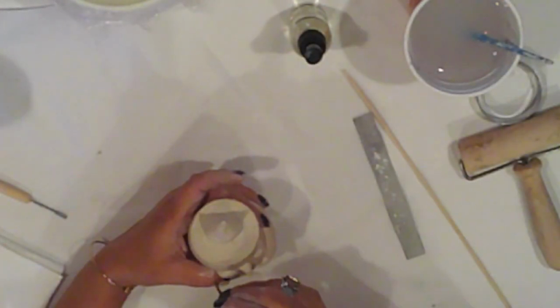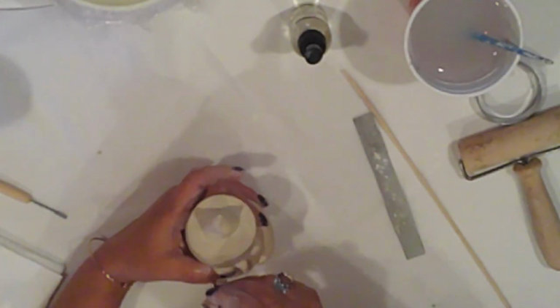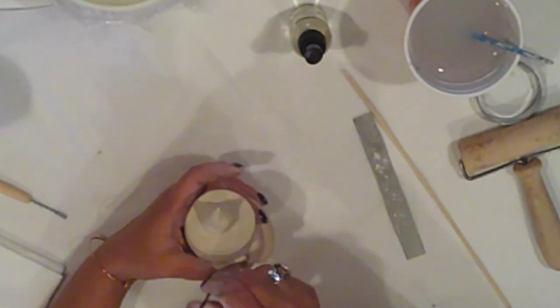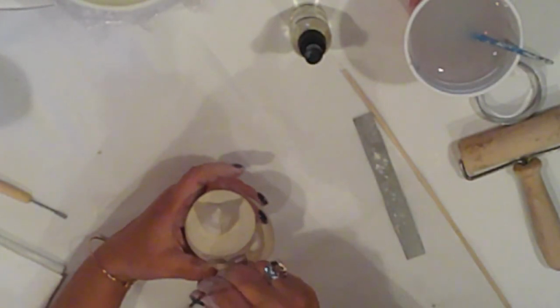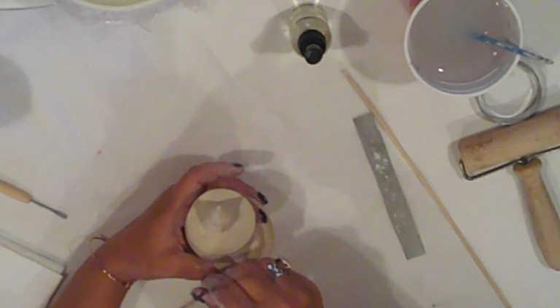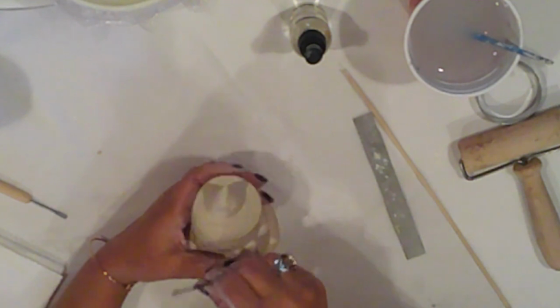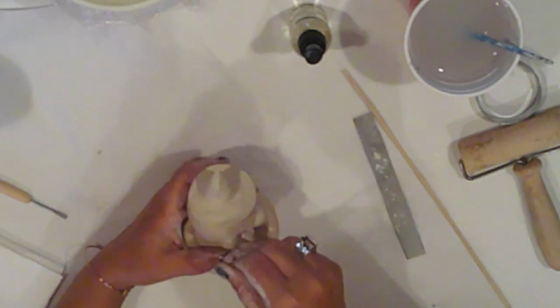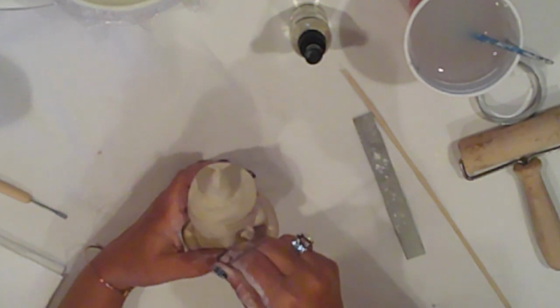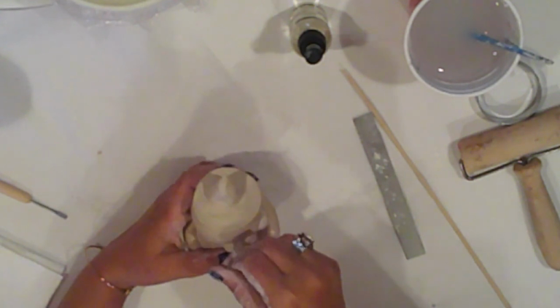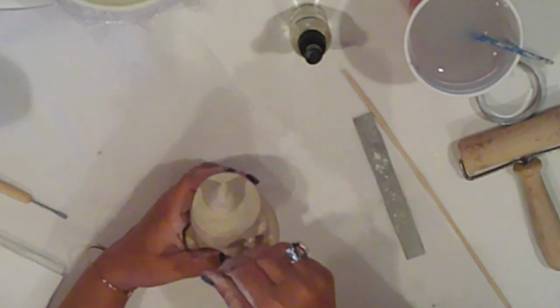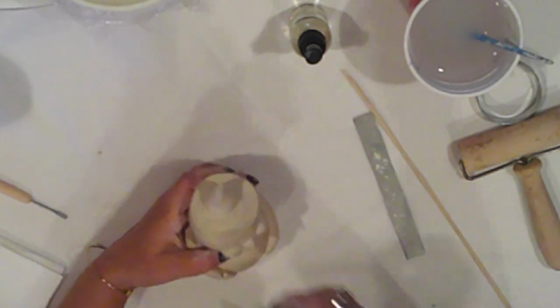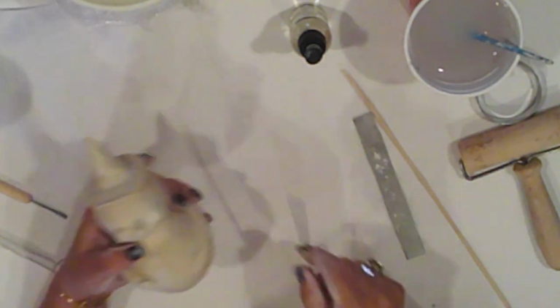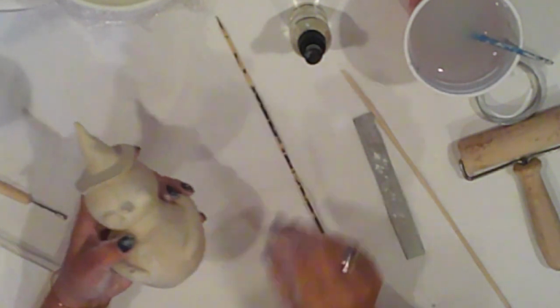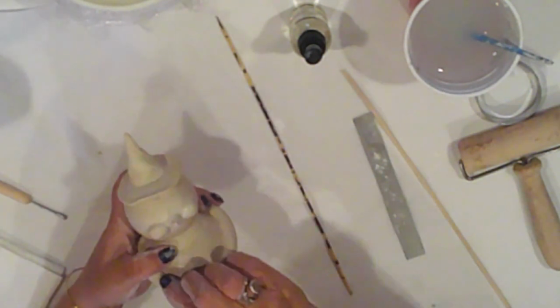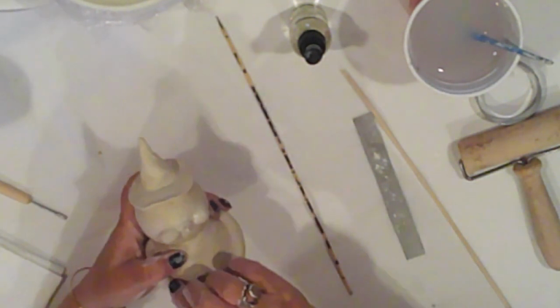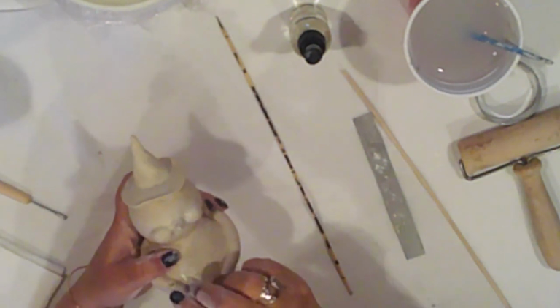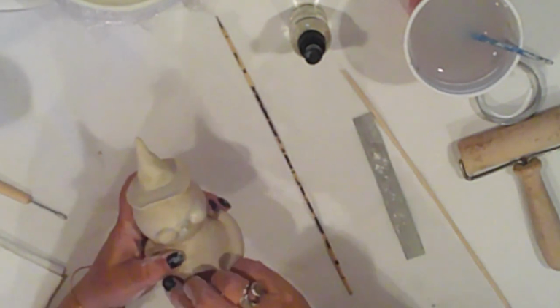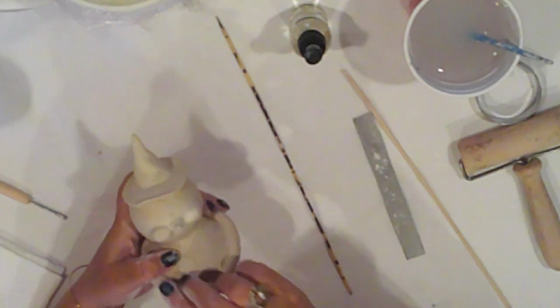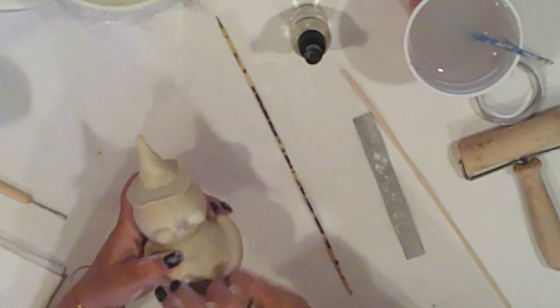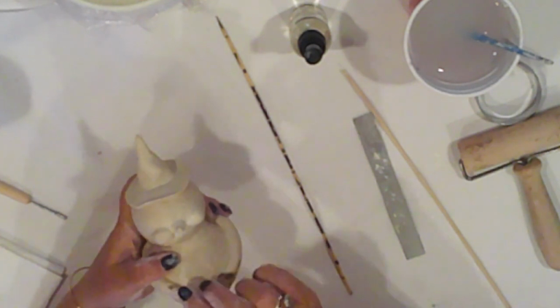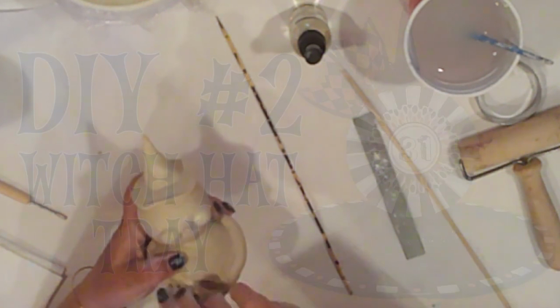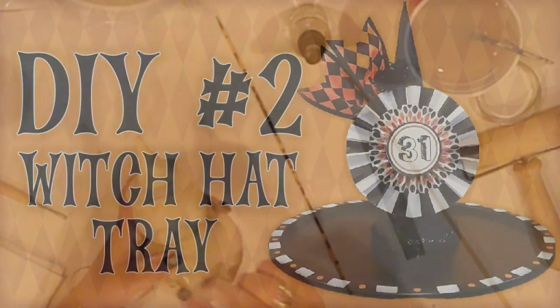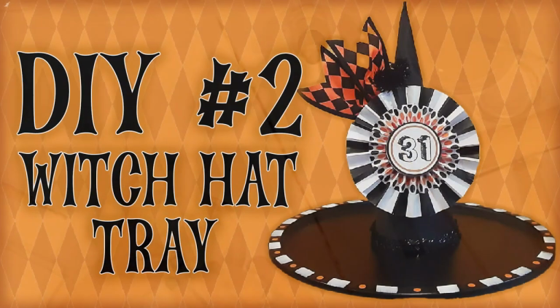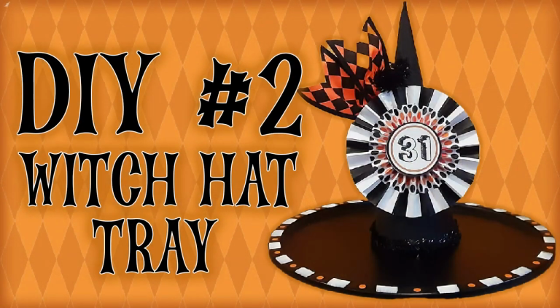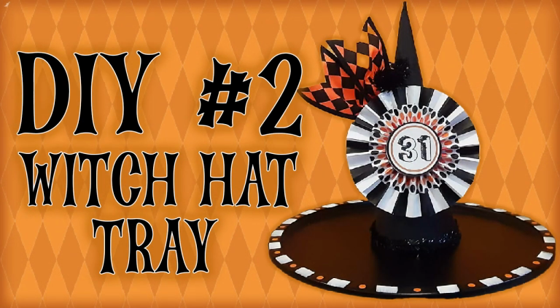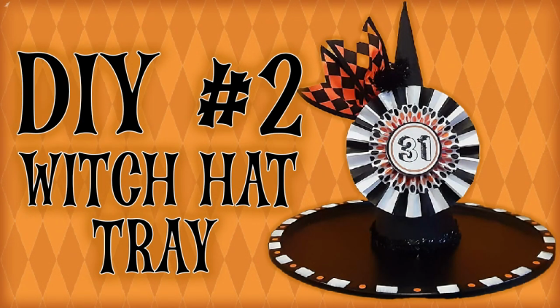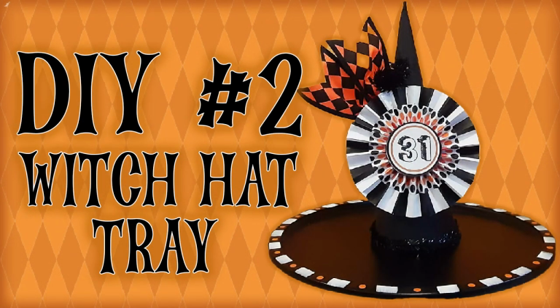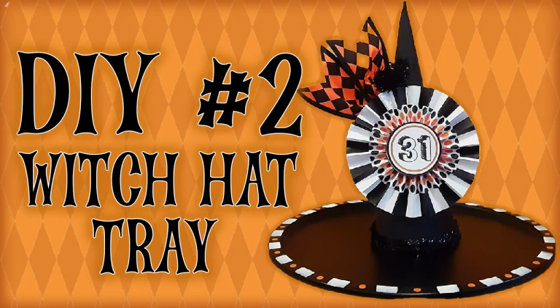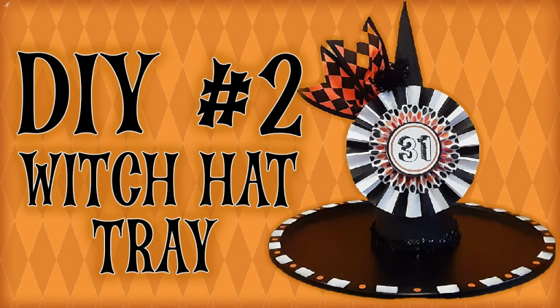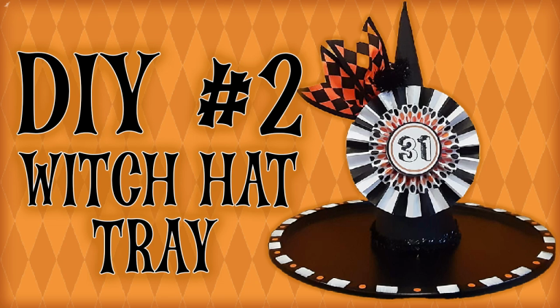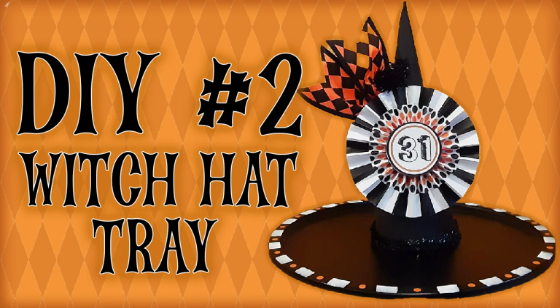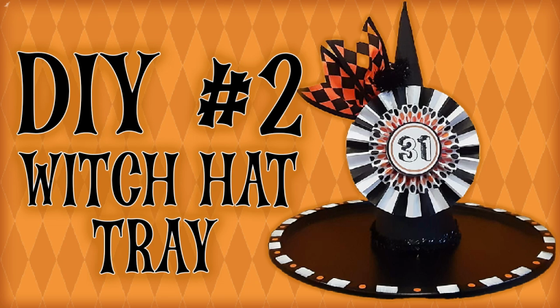I'm using a skewer to poke a hole through his hand for his staff, then set him aside to dry for a couple of days. In the meantime, we'll move on to DIY number two — this adorable witch hat tray.